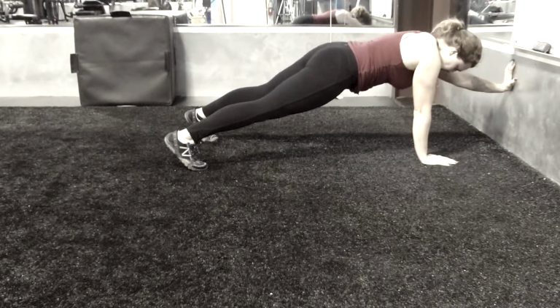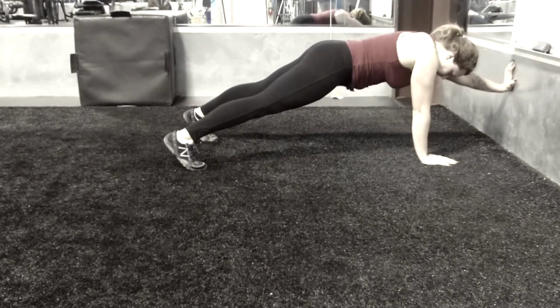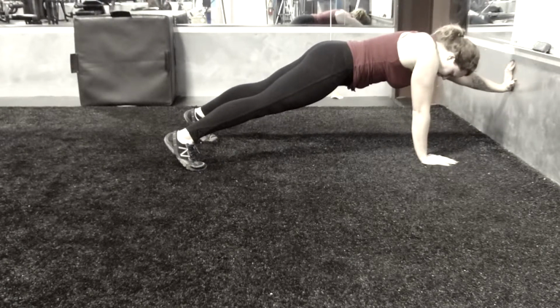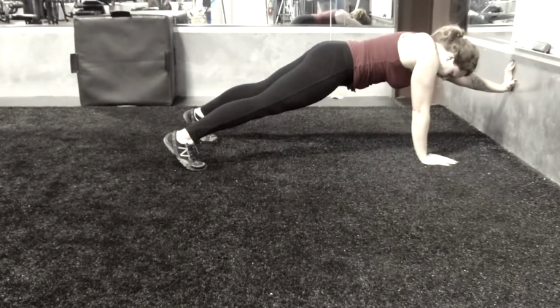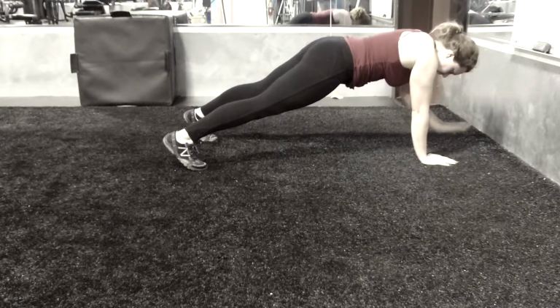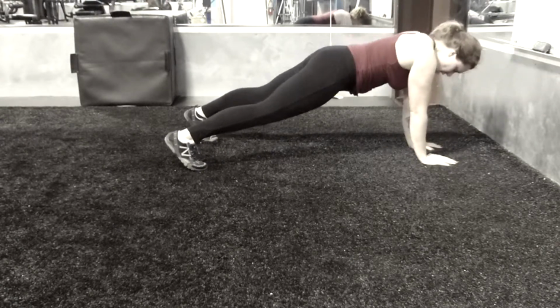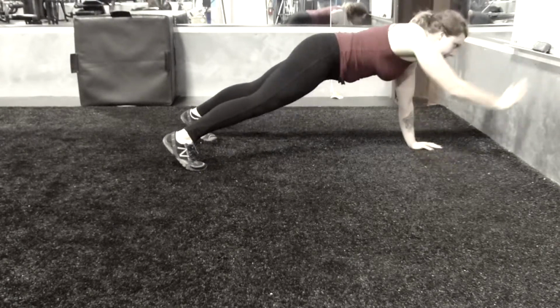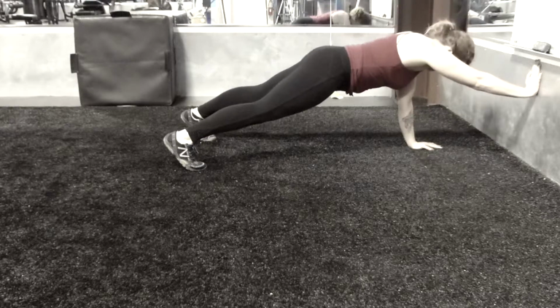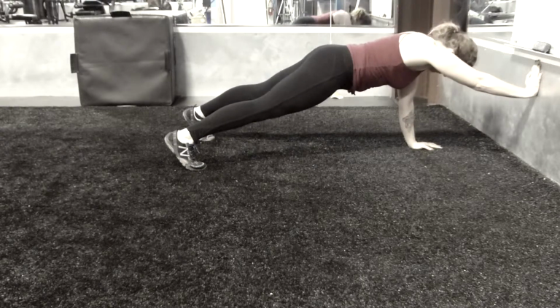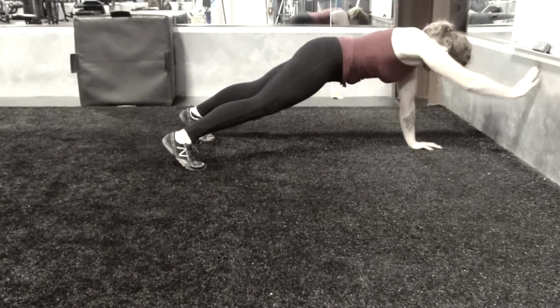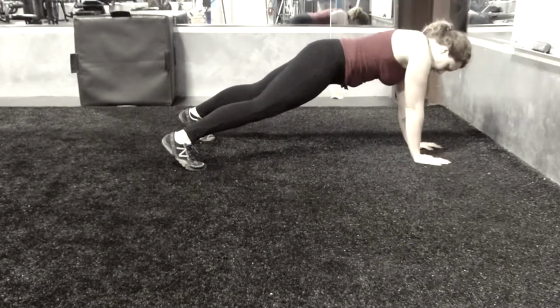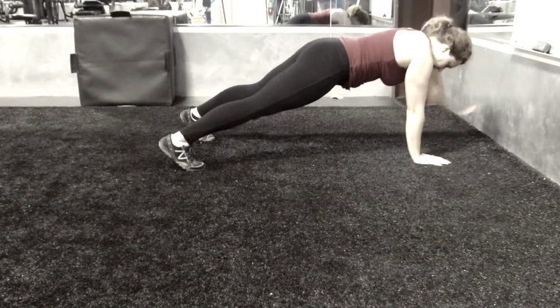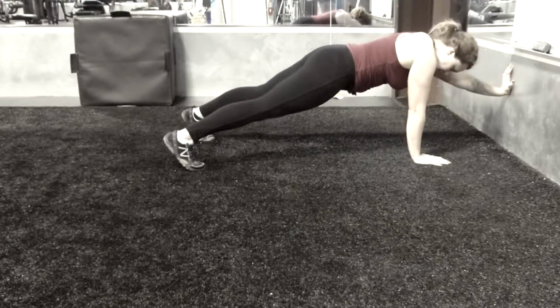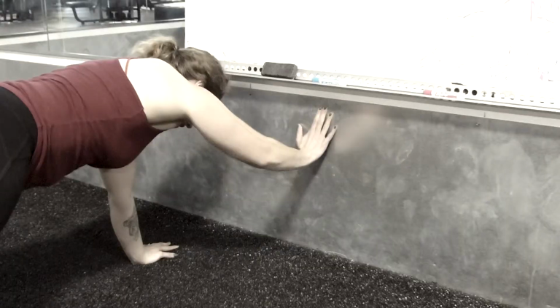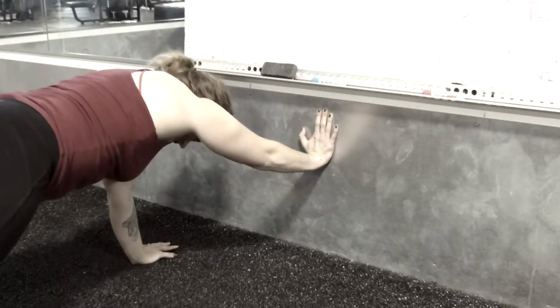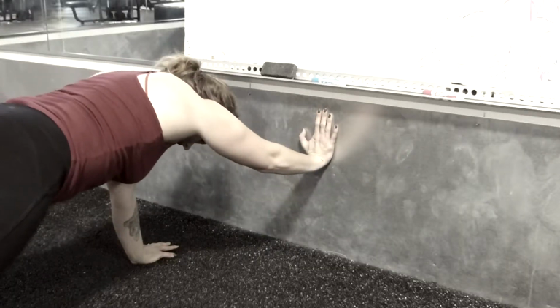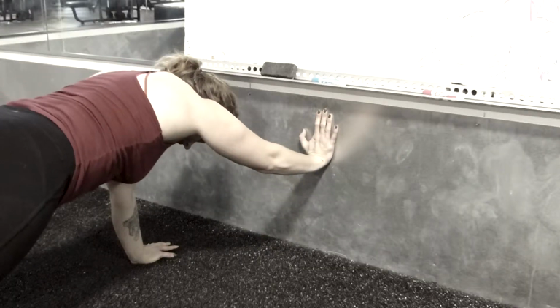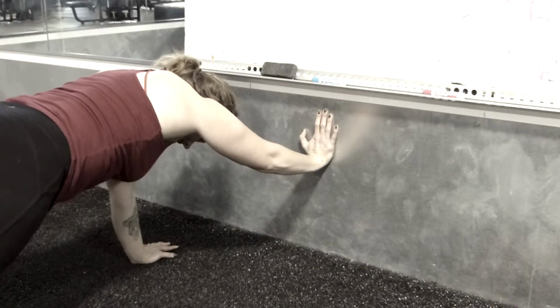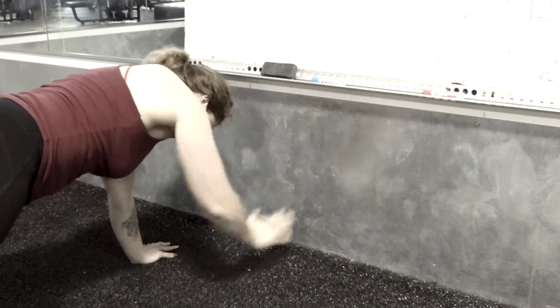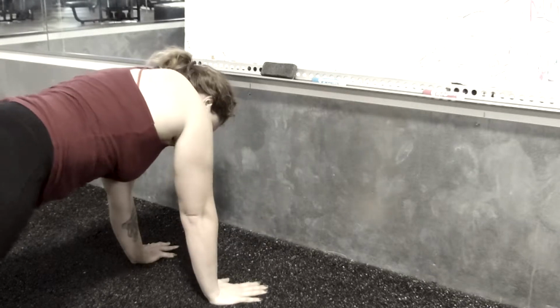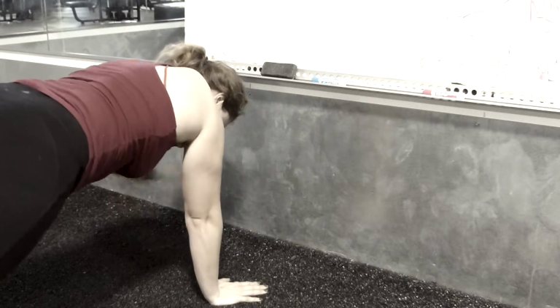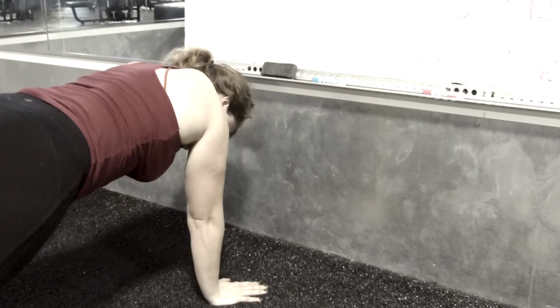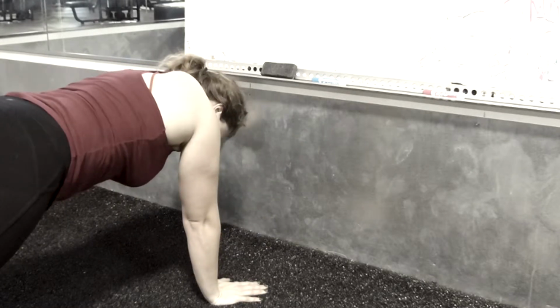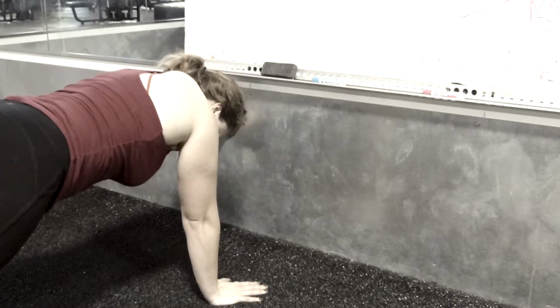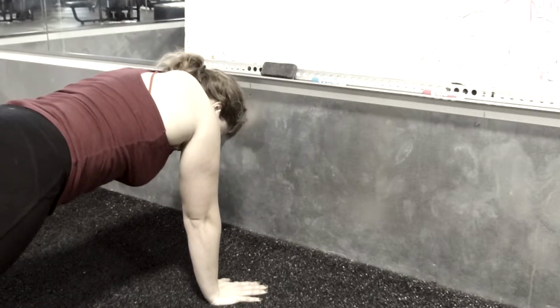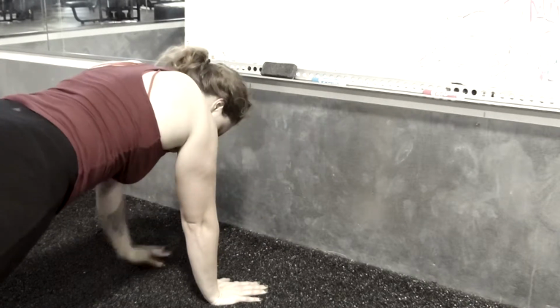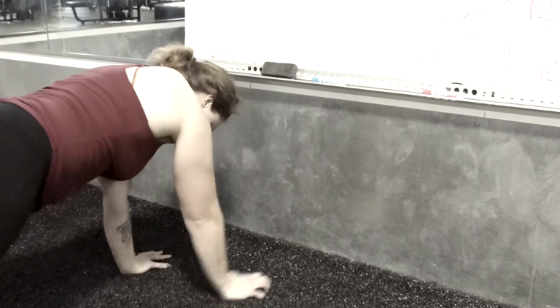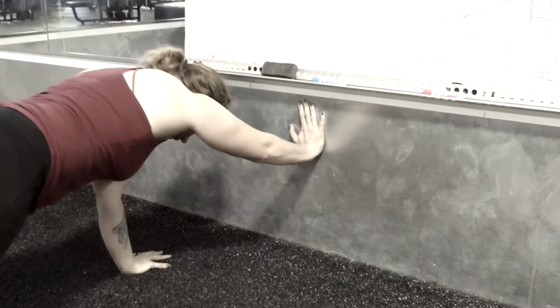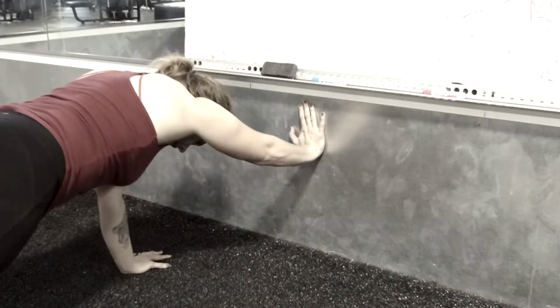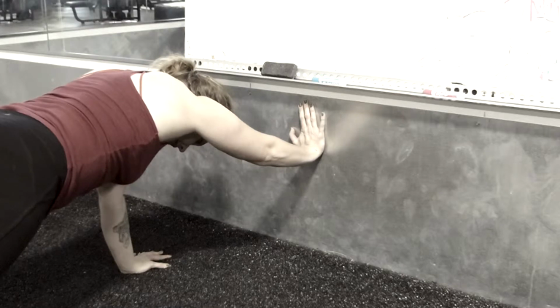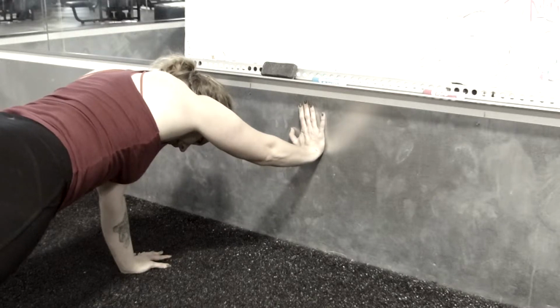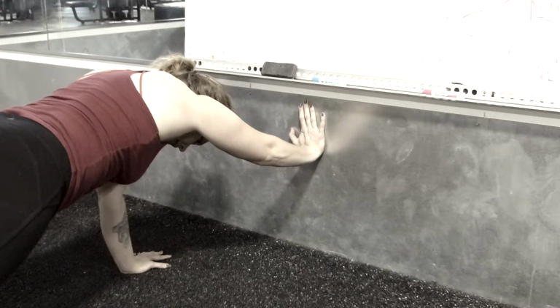I'd encourage you guys to just sort of get down on the ground and play around with things. It helps you develop a lot of core strength, and it's something that we don't really do a lot in our modern world. So it can help you develop some strength in your hands, your shoulders, and your core.